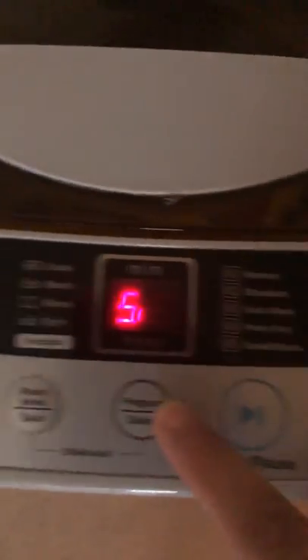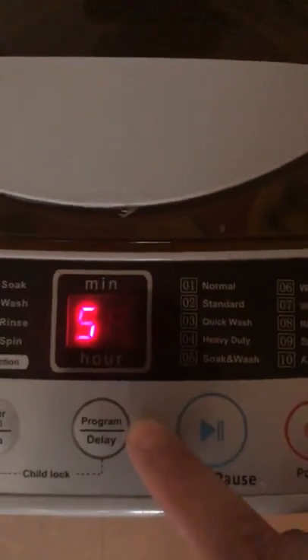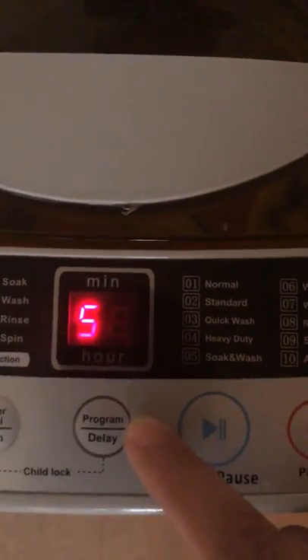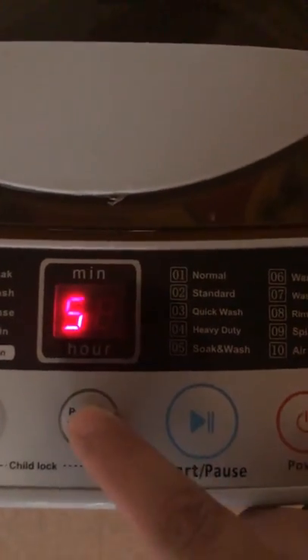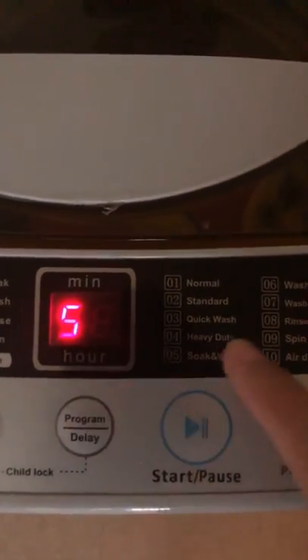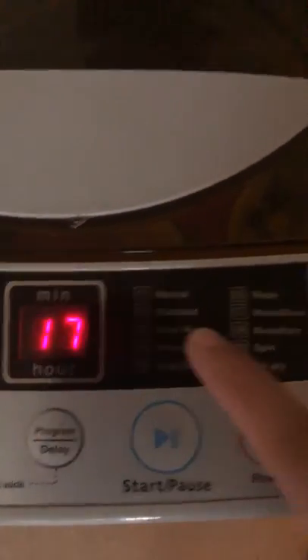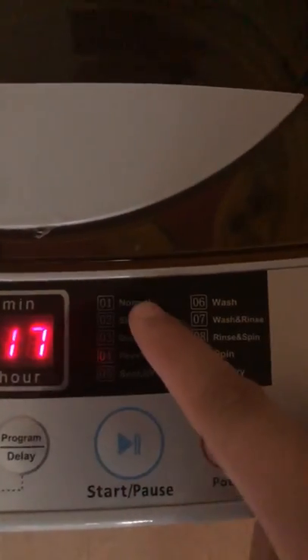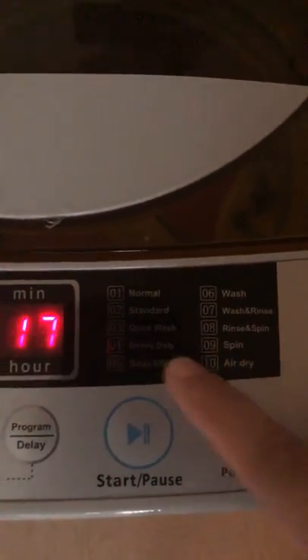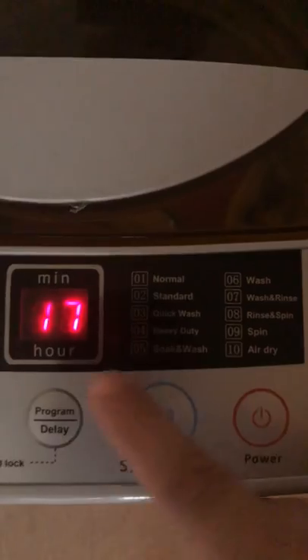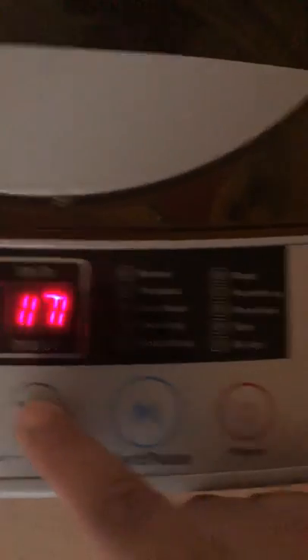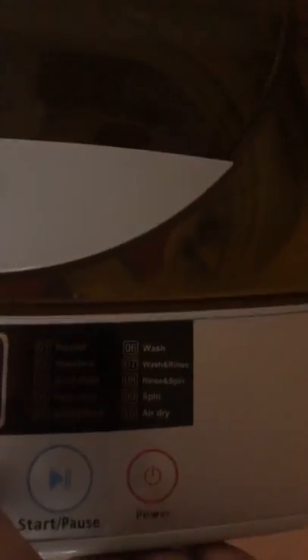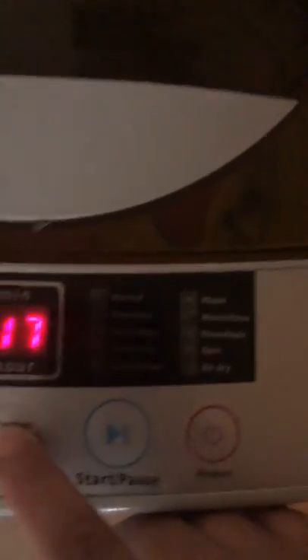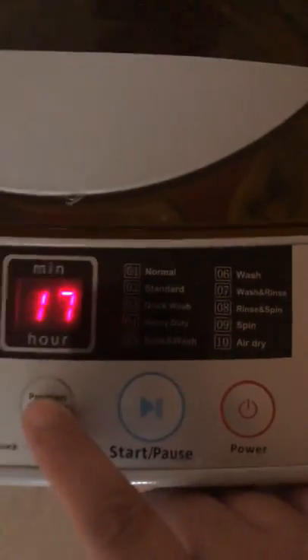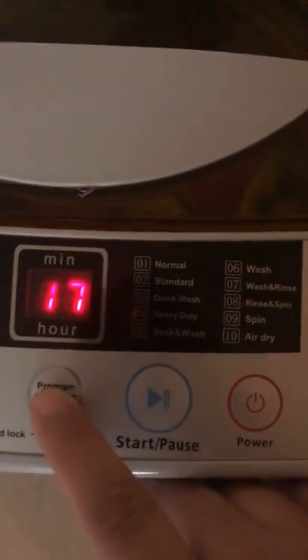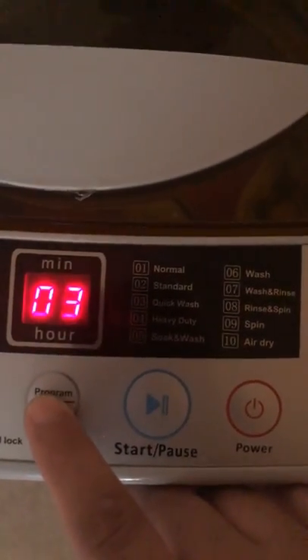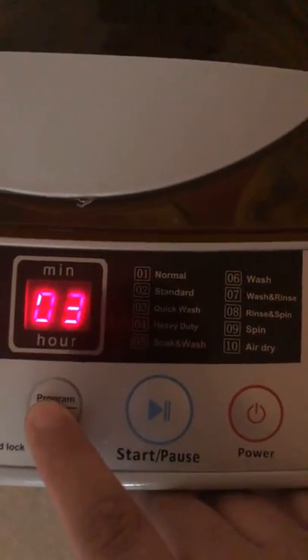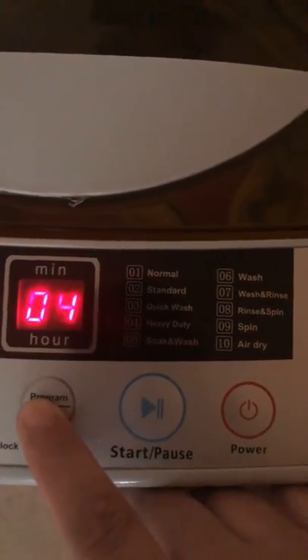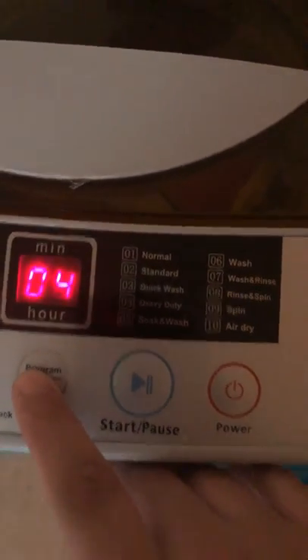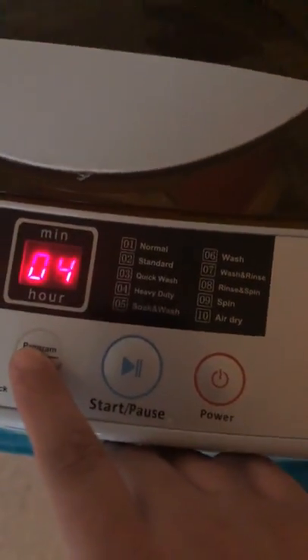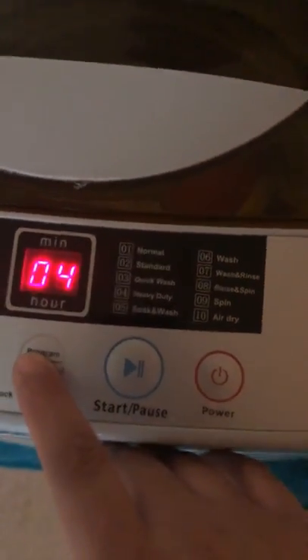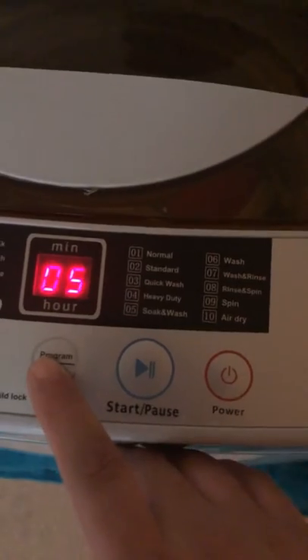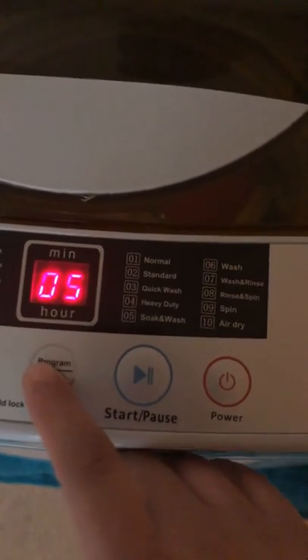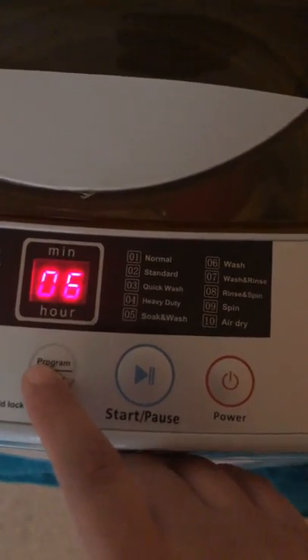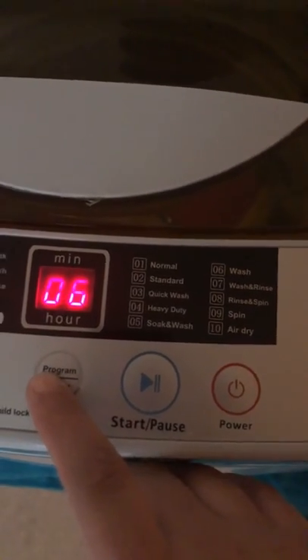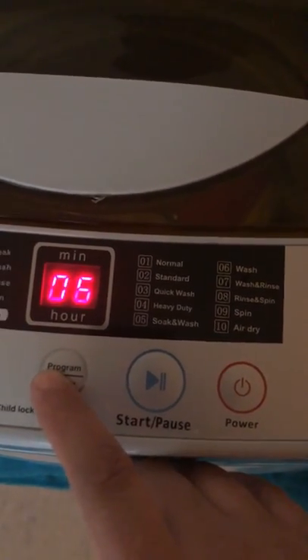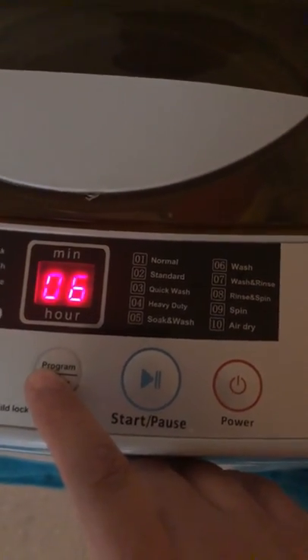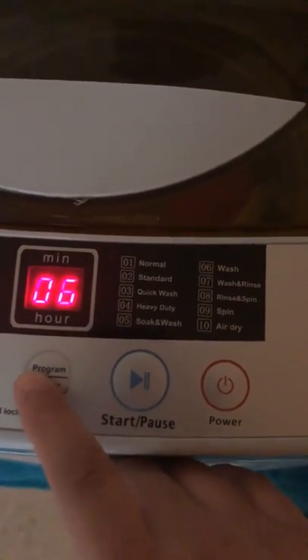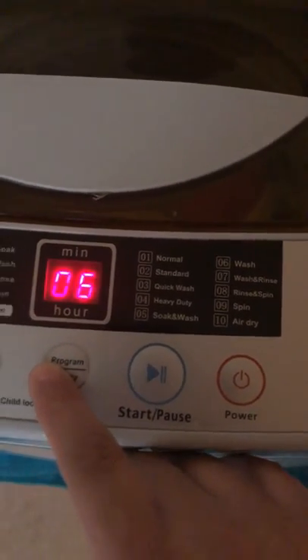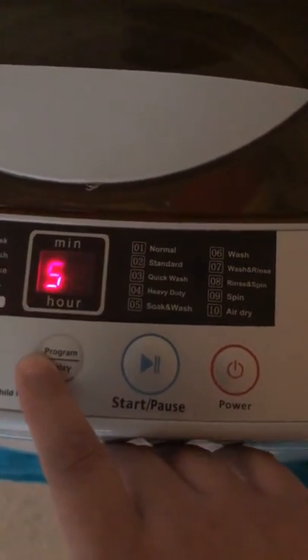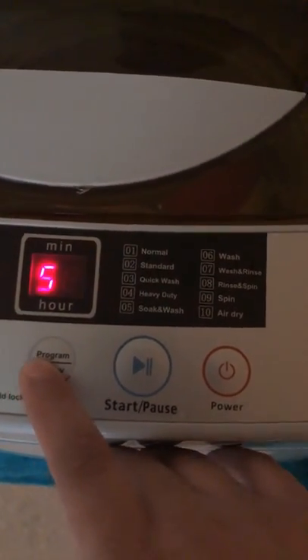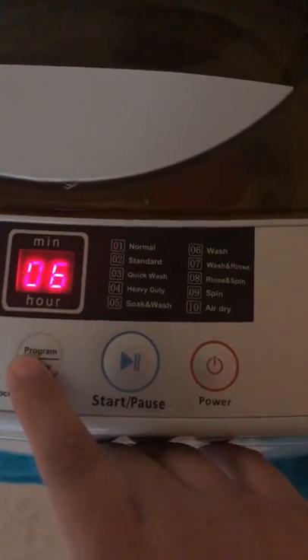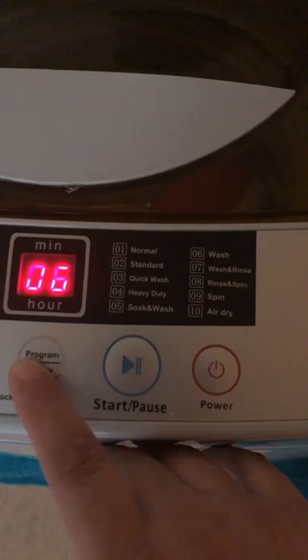This is the program mode - these are the program modes, very simple. I put it on quick wash because honestly I'm going to keep on washing. There's no point doing a heavy duty - heavy duty is, I believe, 50 minutes.